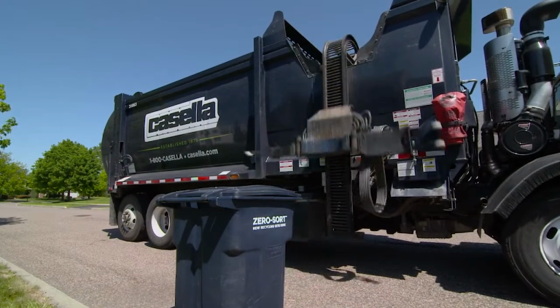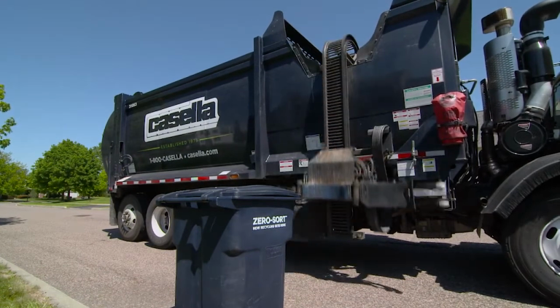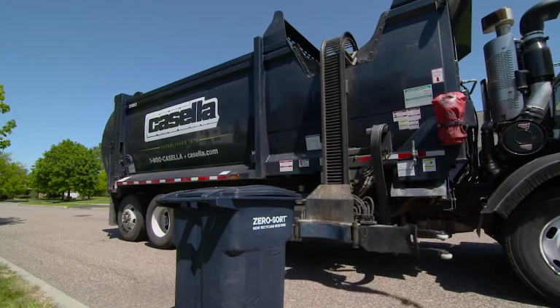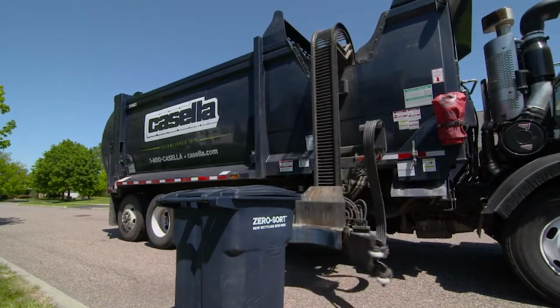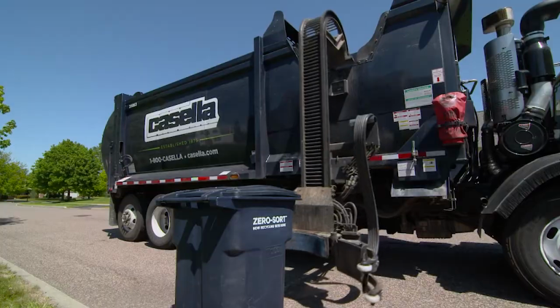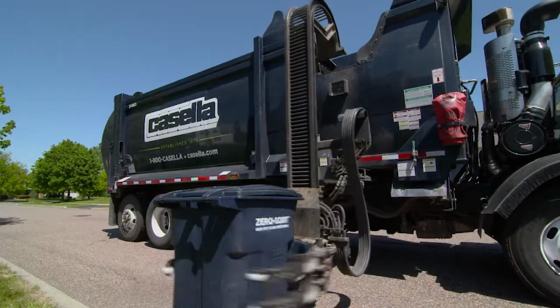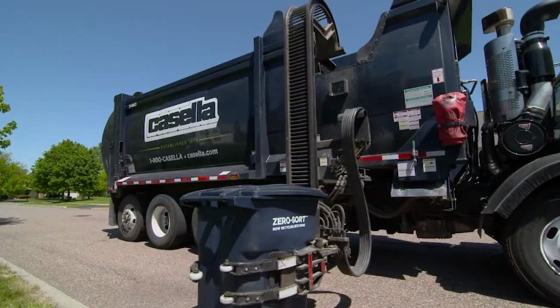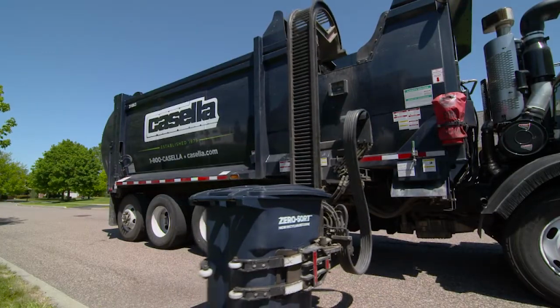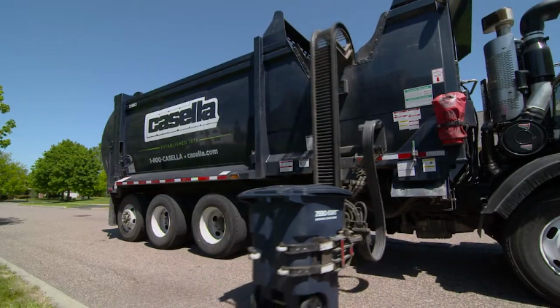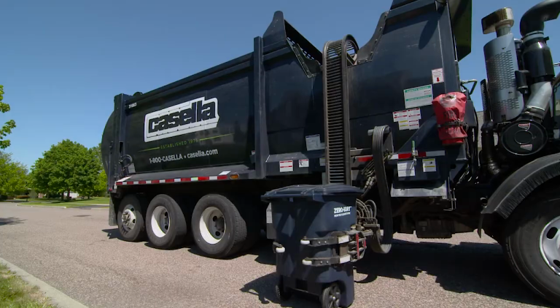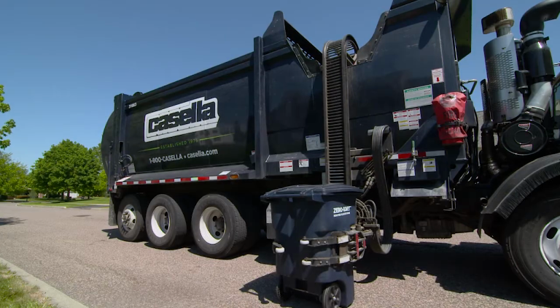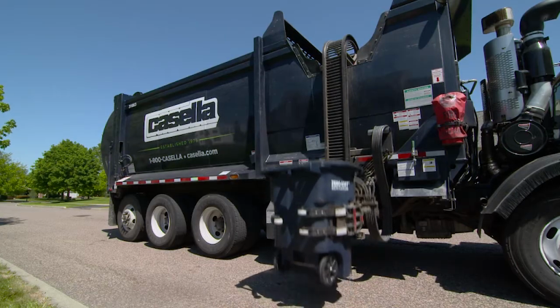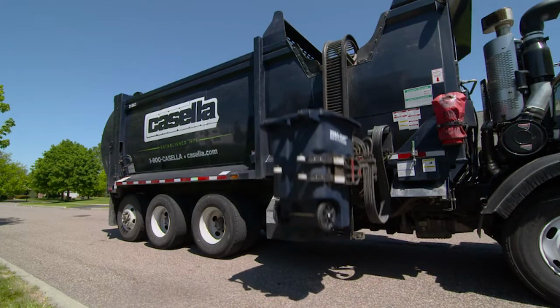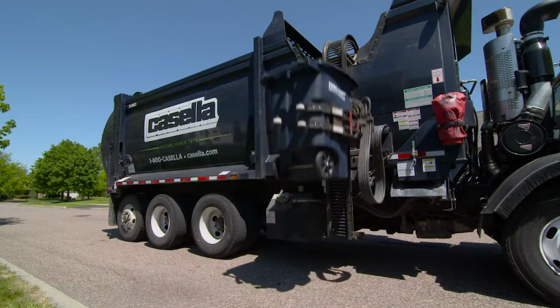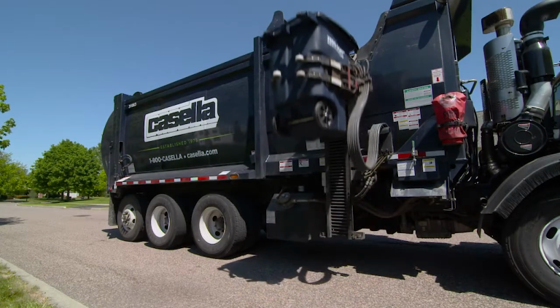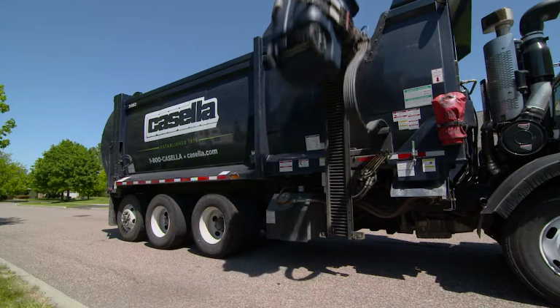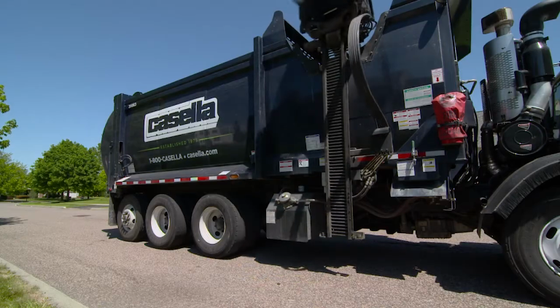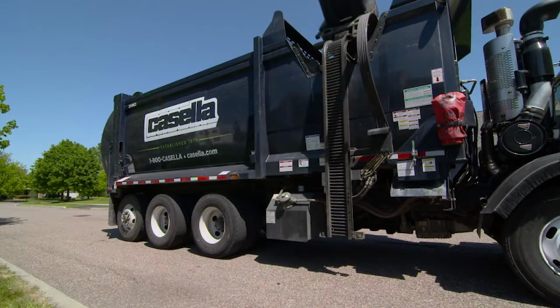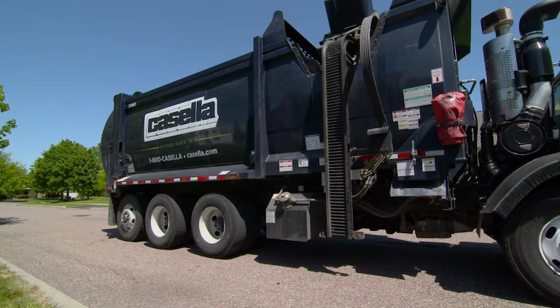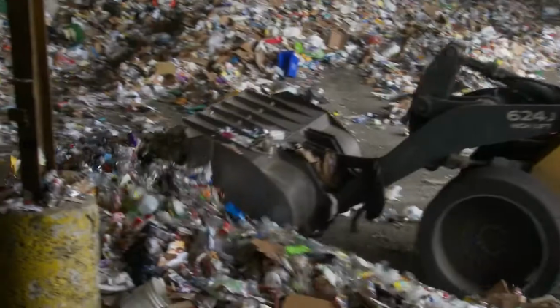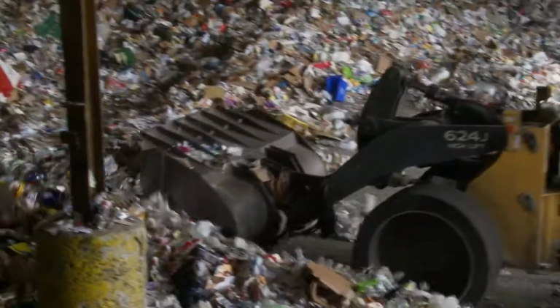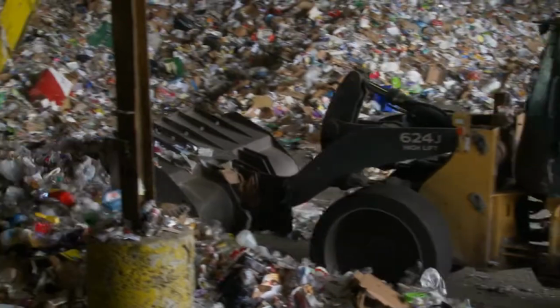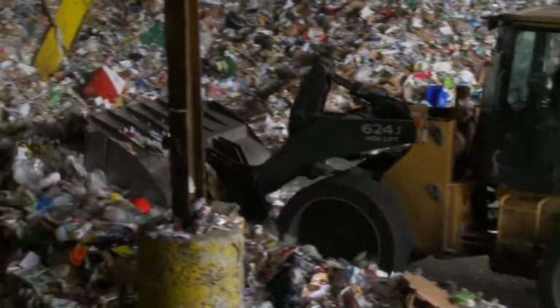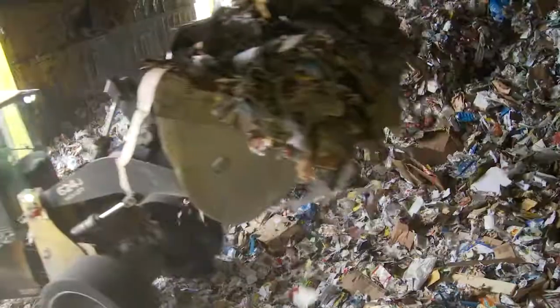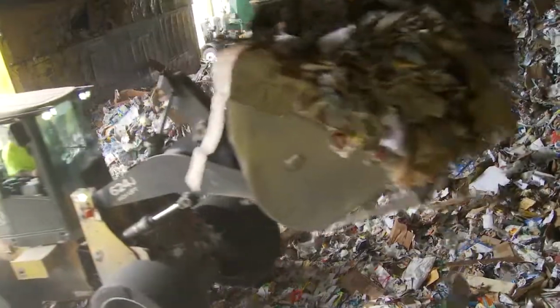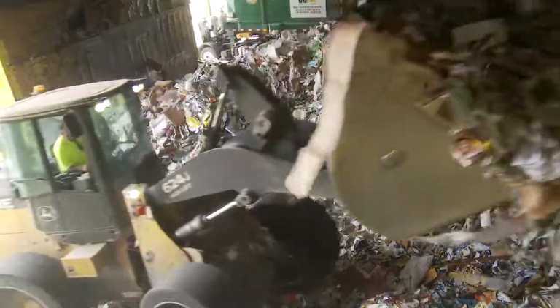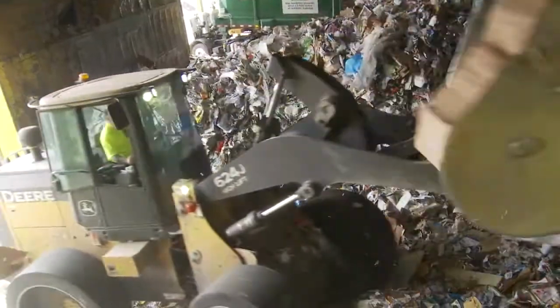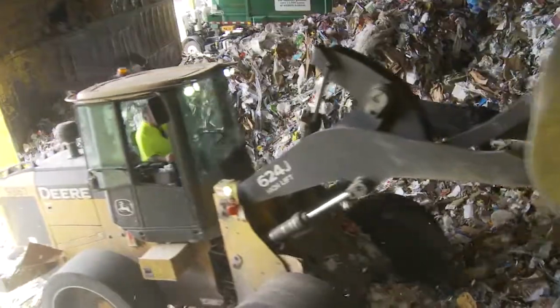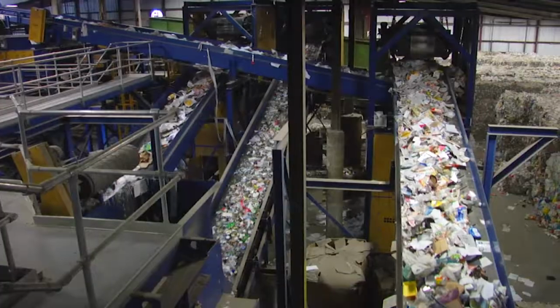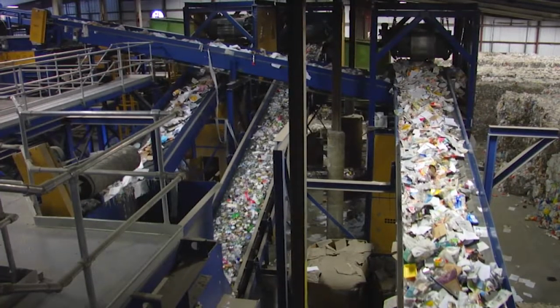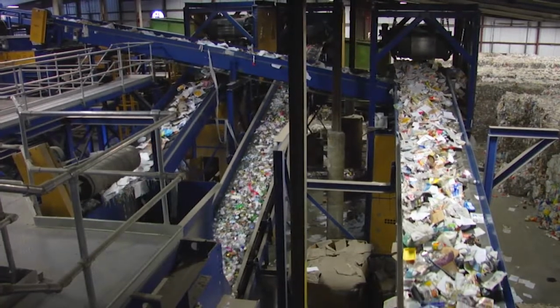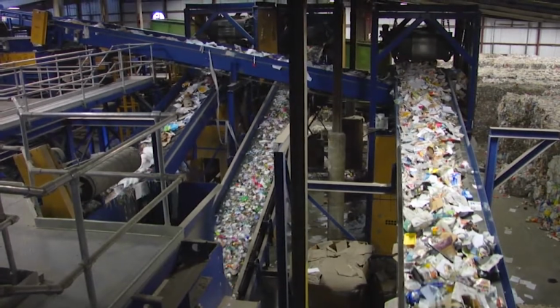Casella Zero-Sort Recycling has made it easy for you to do your part to protect our environment by putting all of your recyclables into one container. But before they could become new products, they still need to be separated. And this is how we do it.